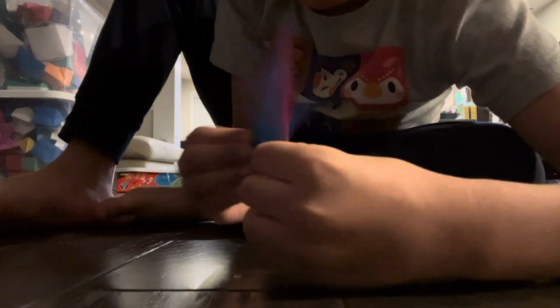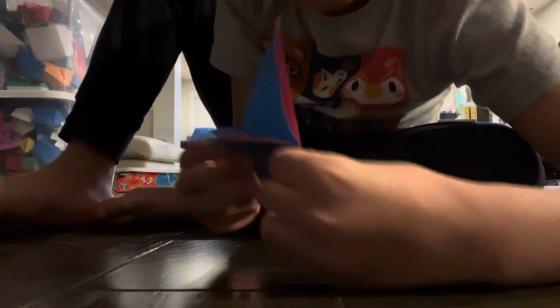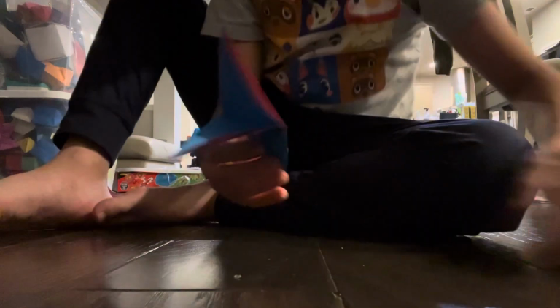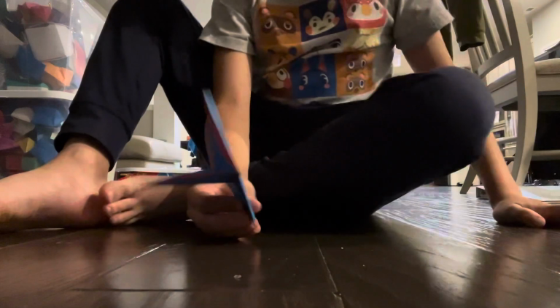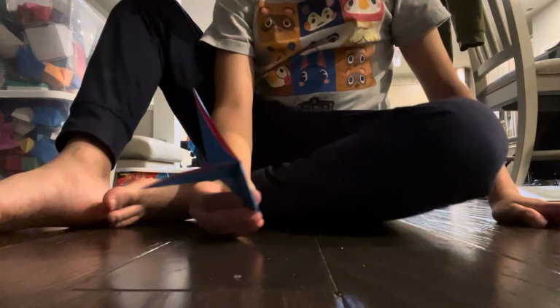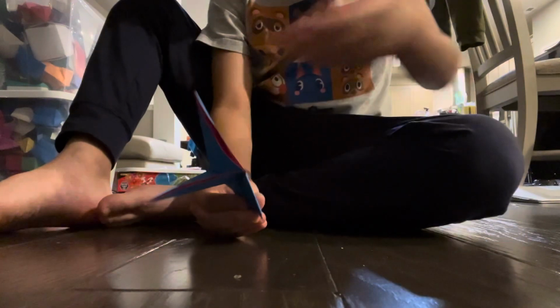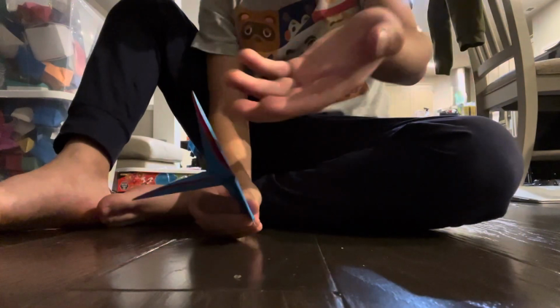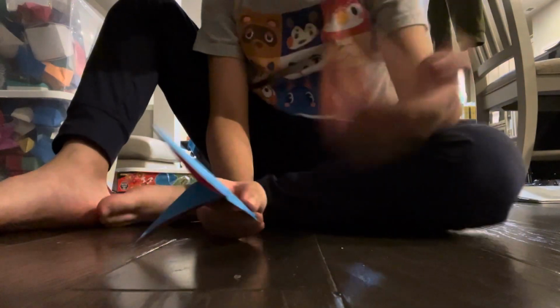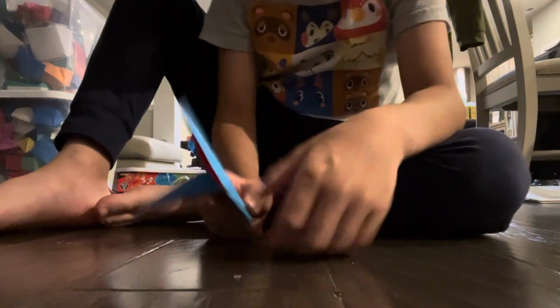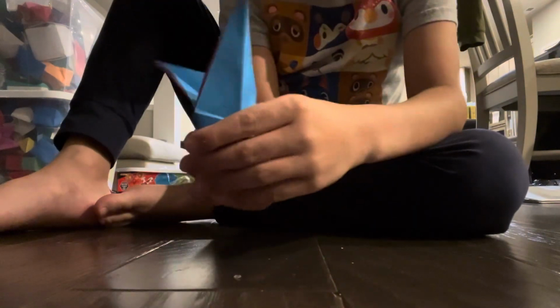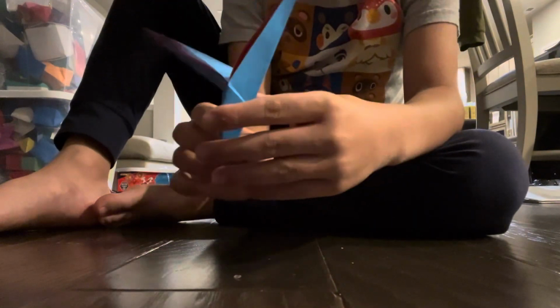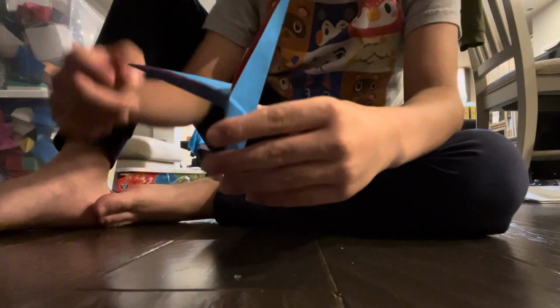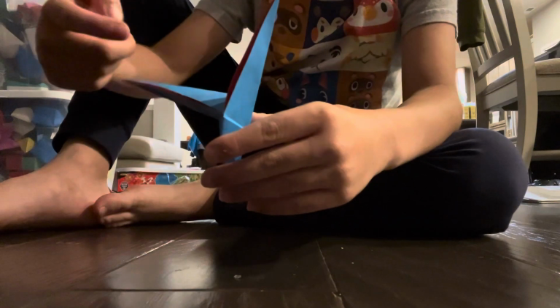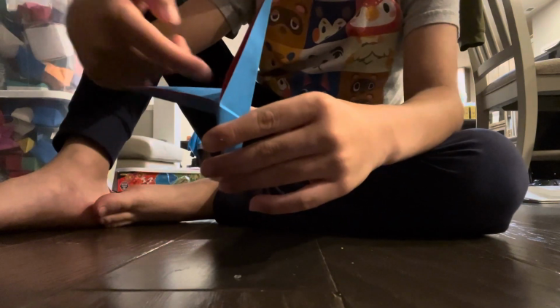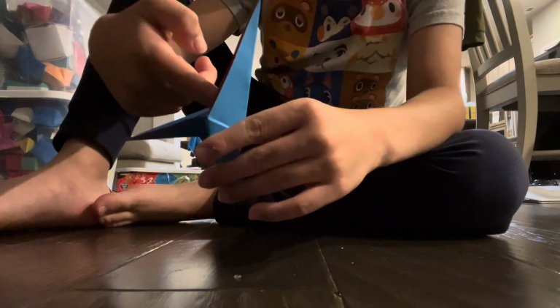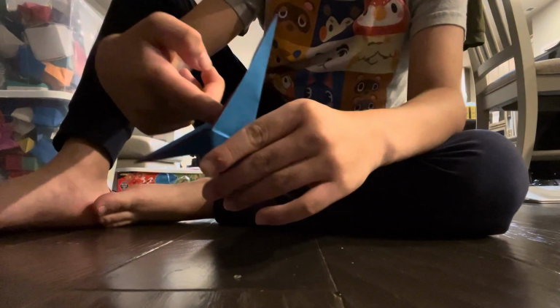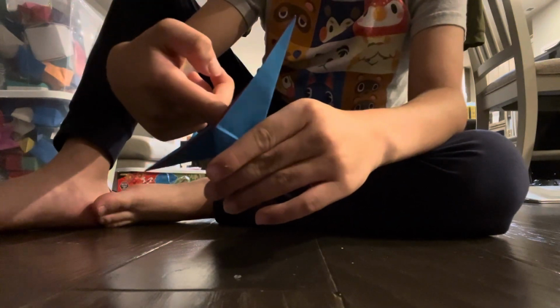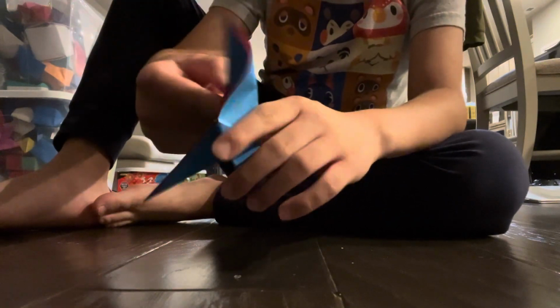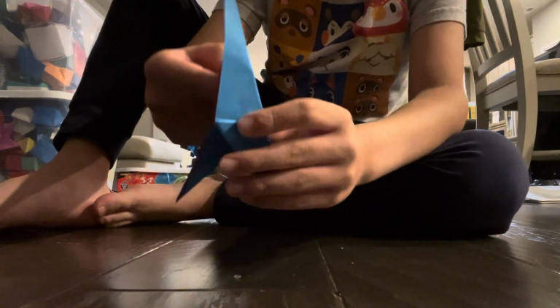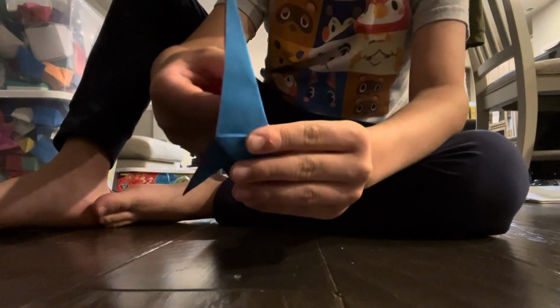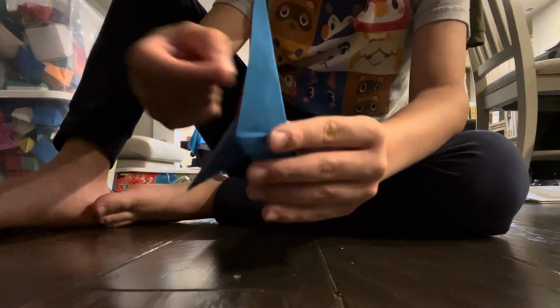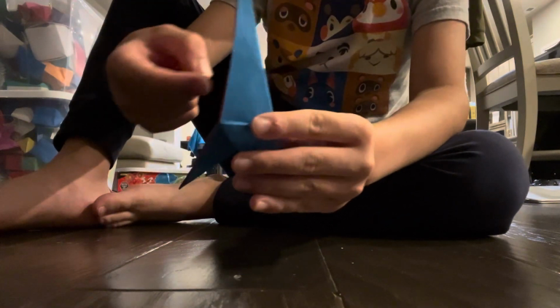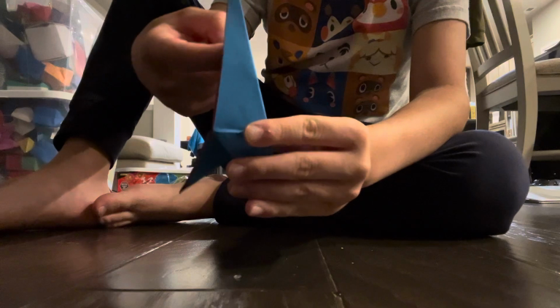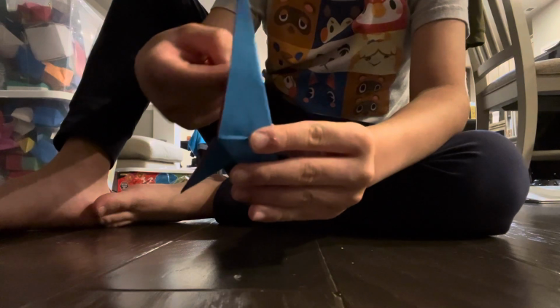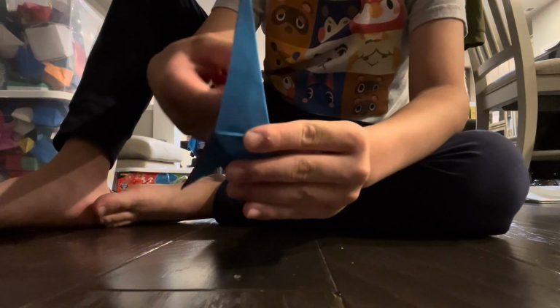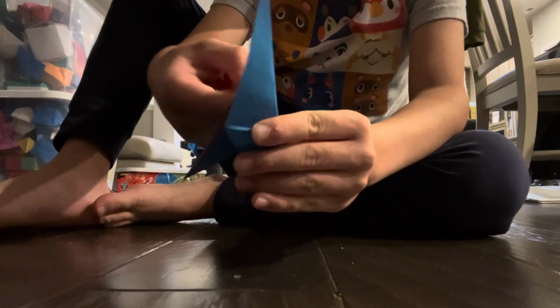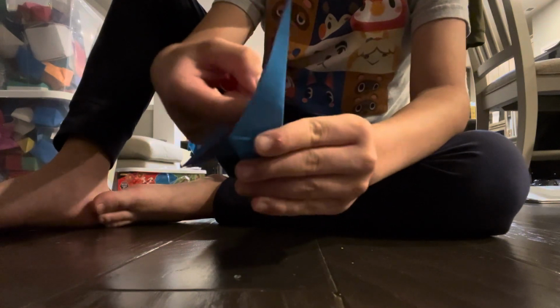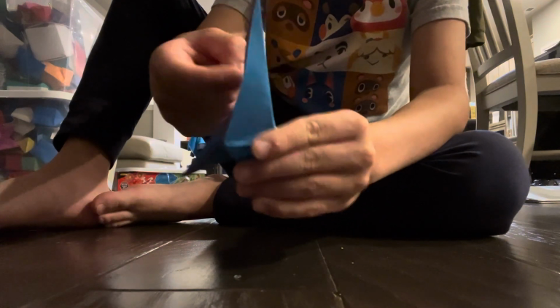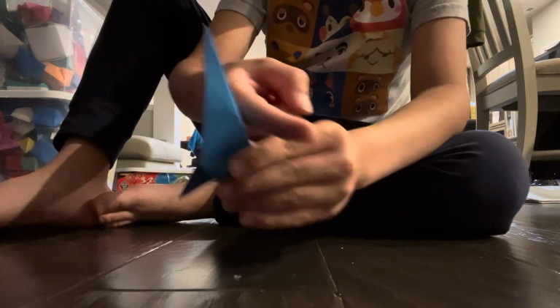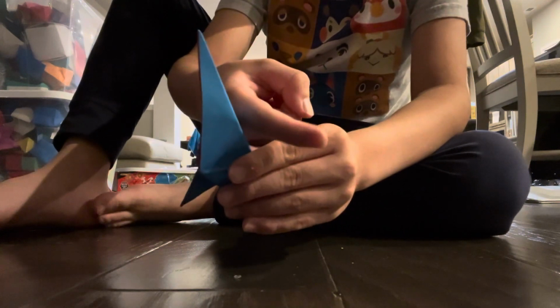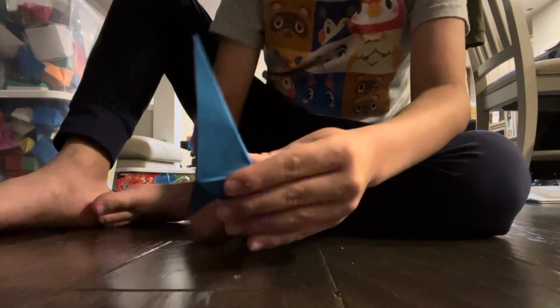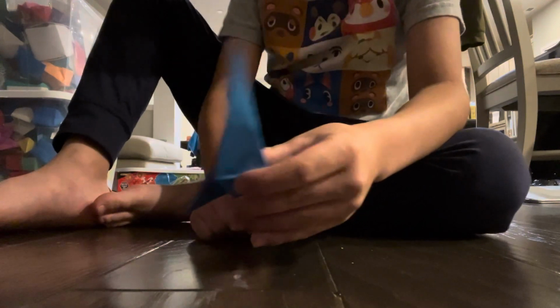Isn't that cool? How is that possible? How can that flap go like this? And then it can go out like this. That's not possible.